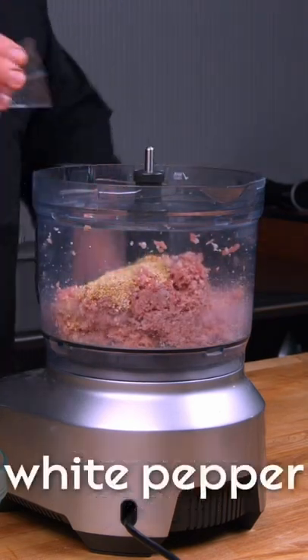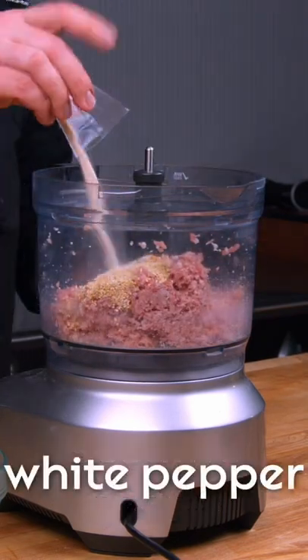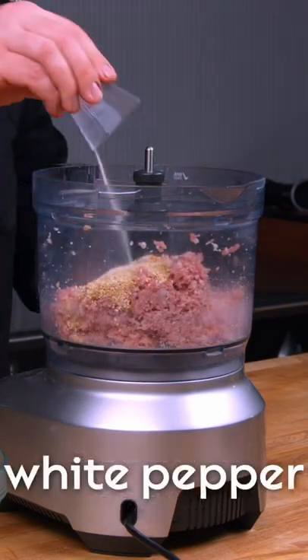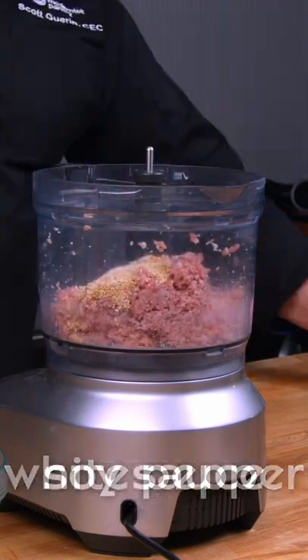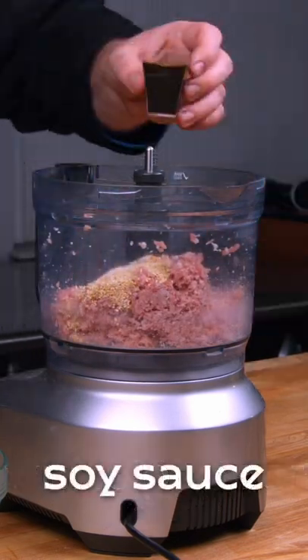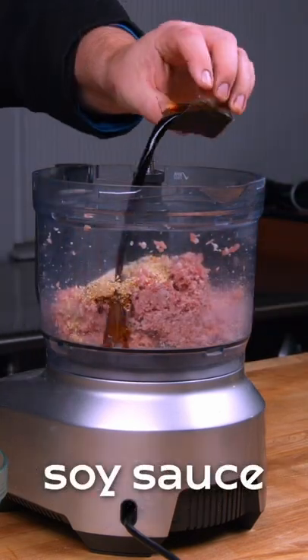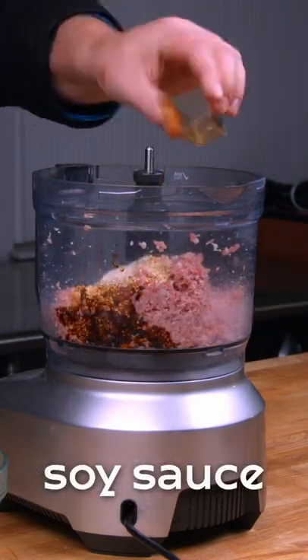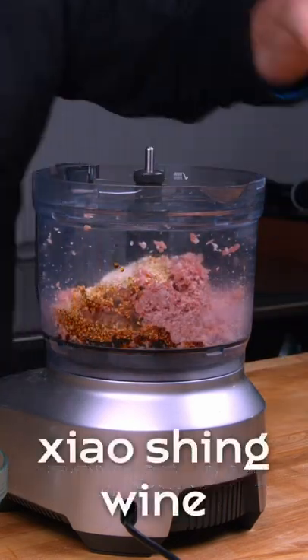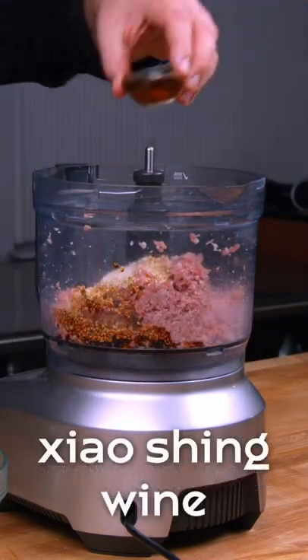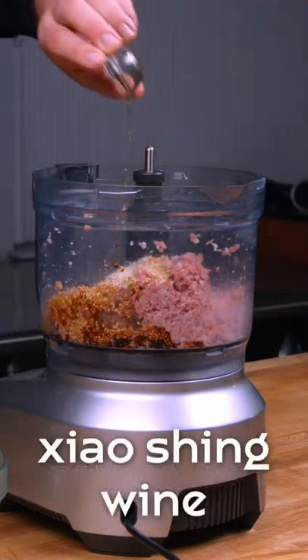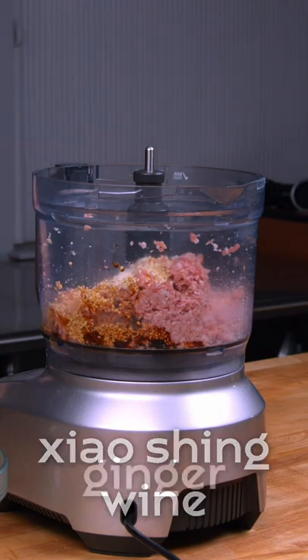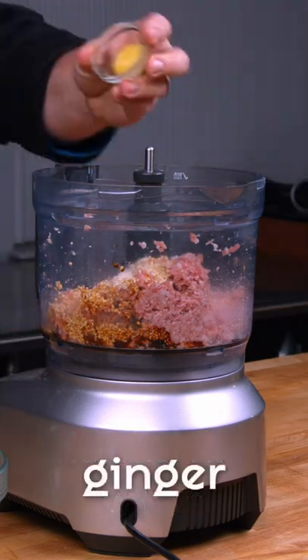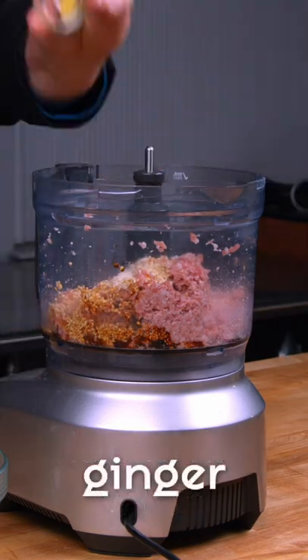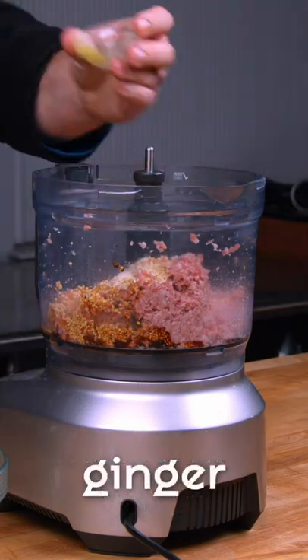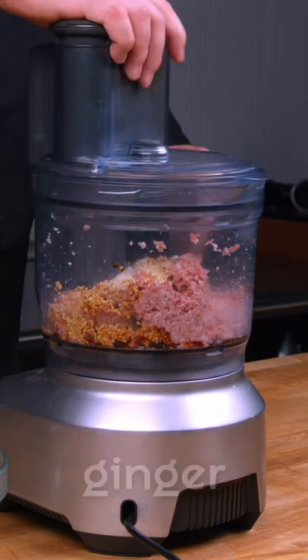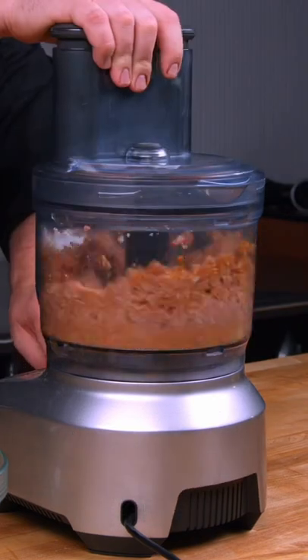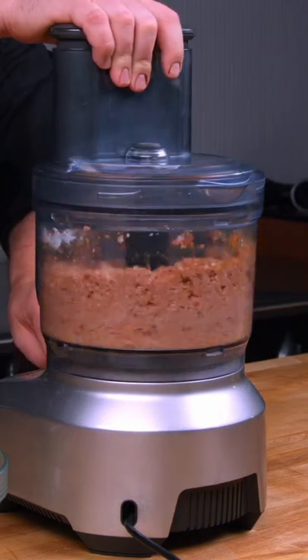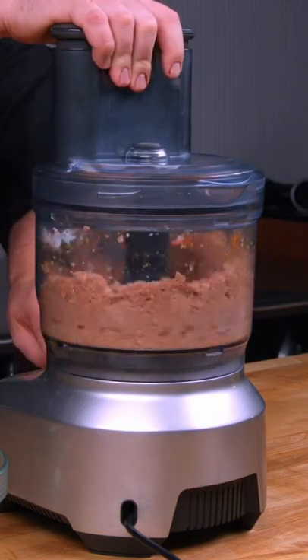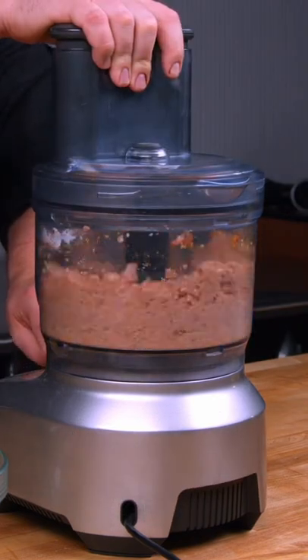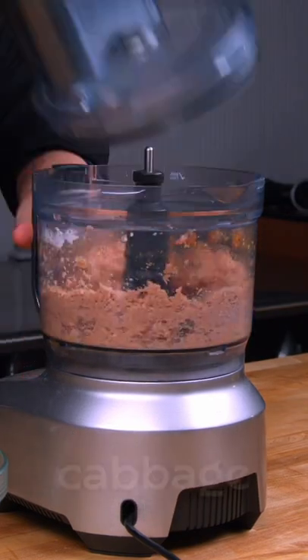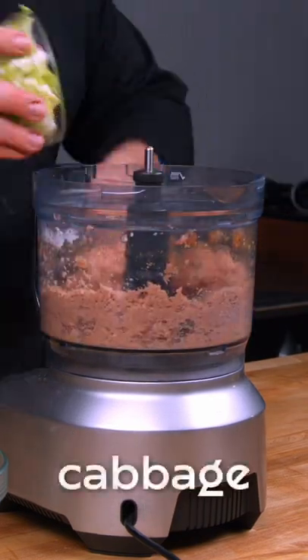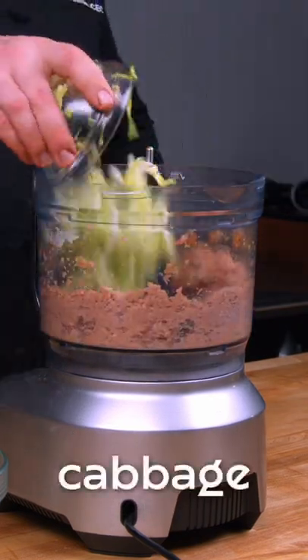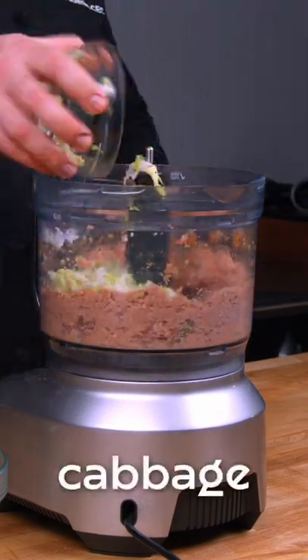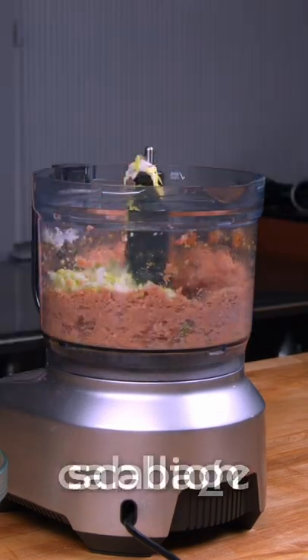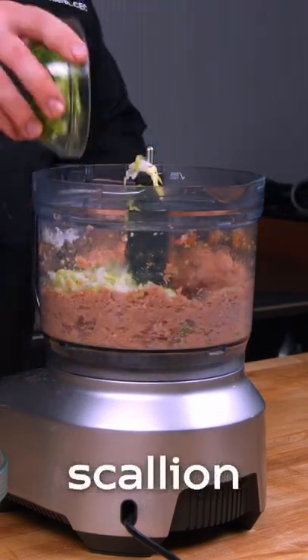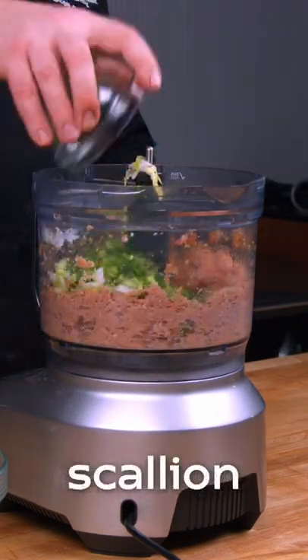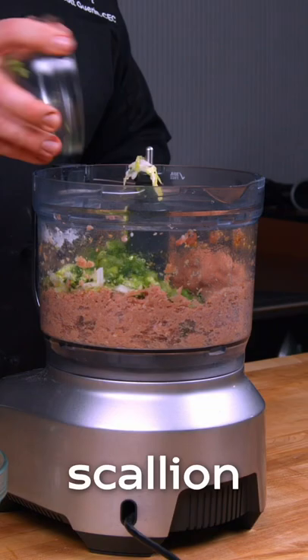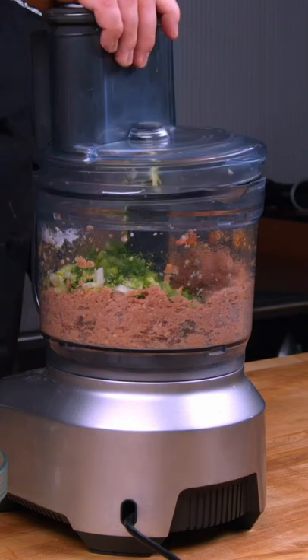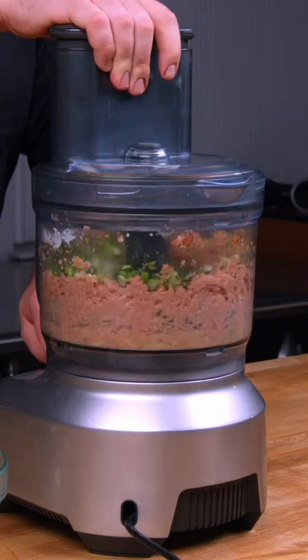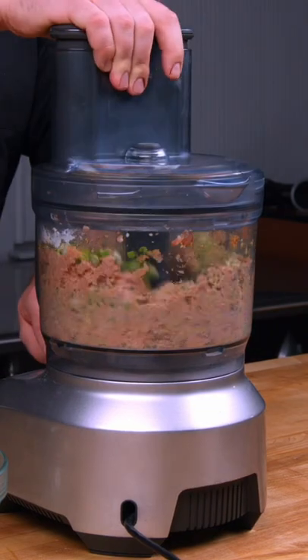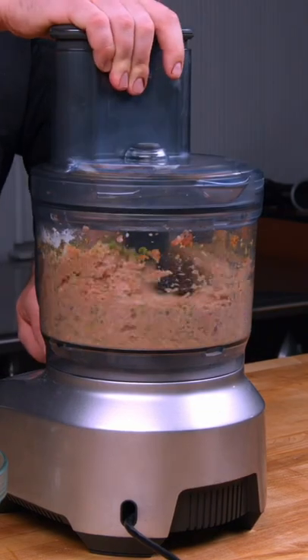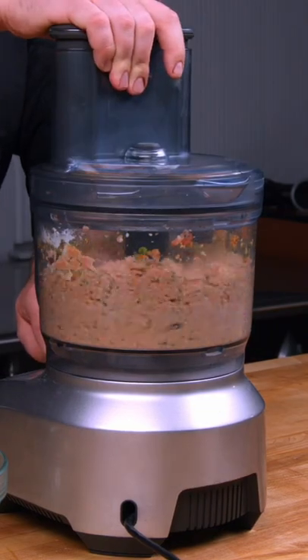When making the filling, we use a secret ingredient called sodium tripolyphosphate. This ingredient allows you to make the perfect dumpling filling in under a minute in a food processor.